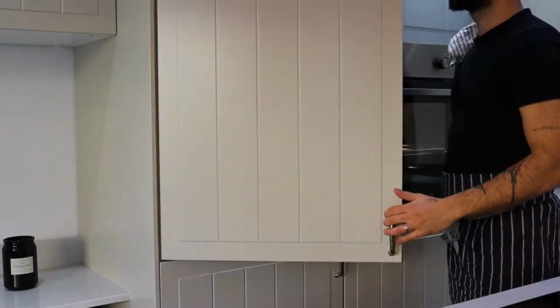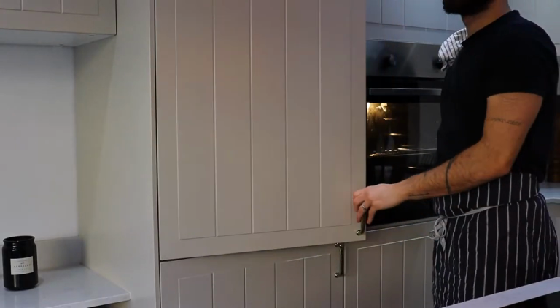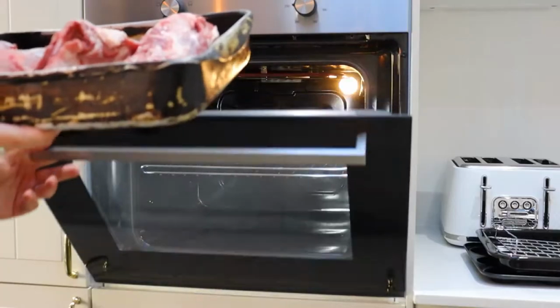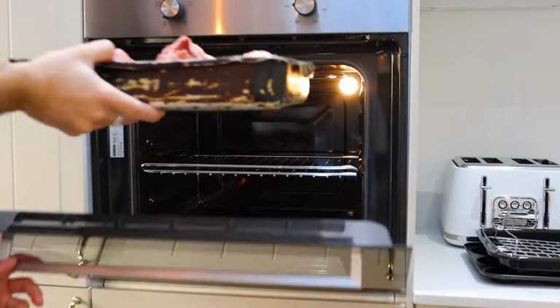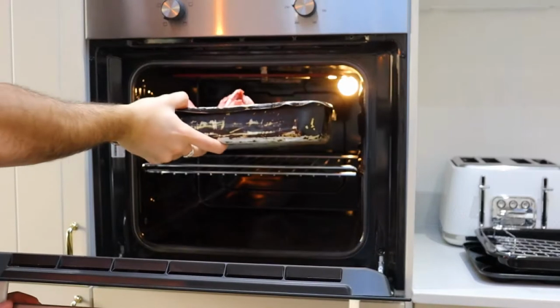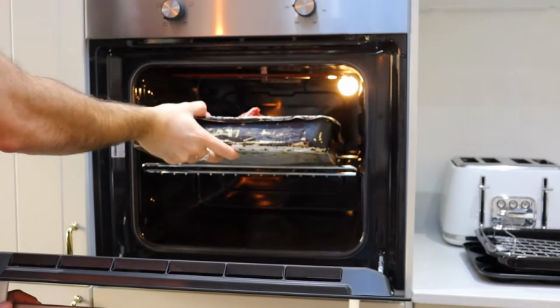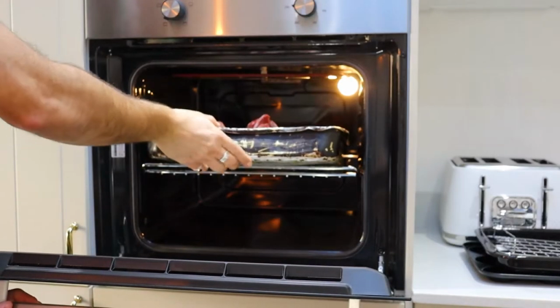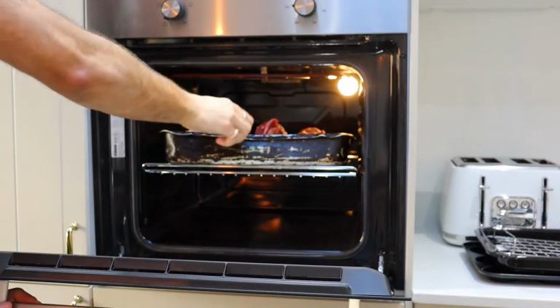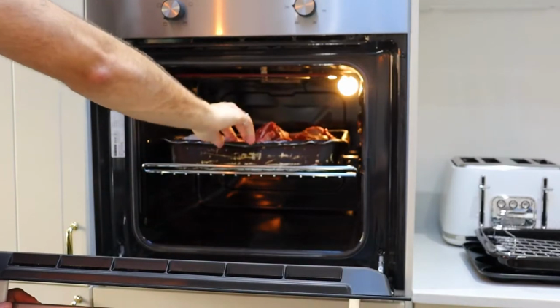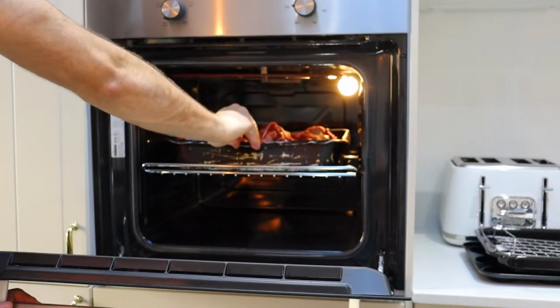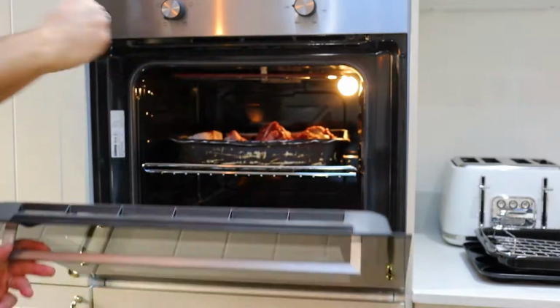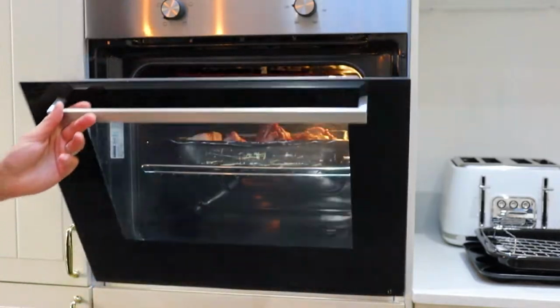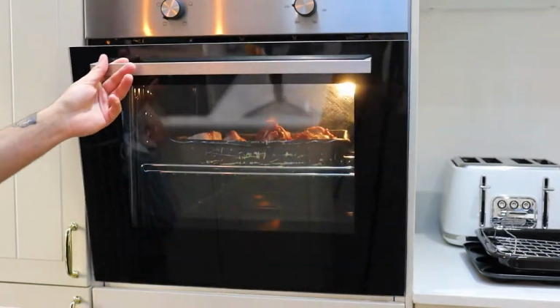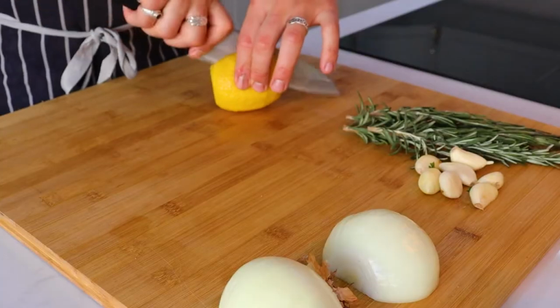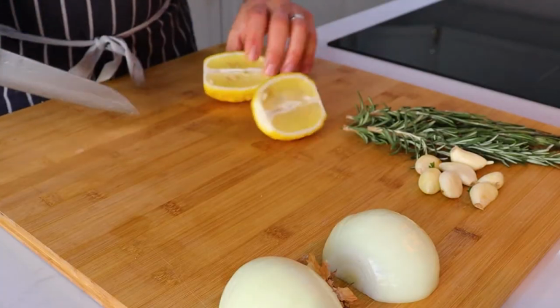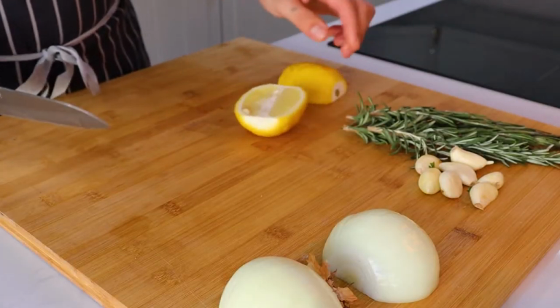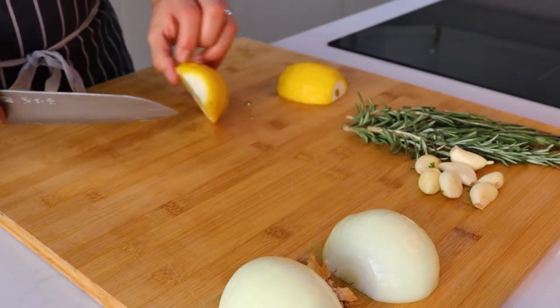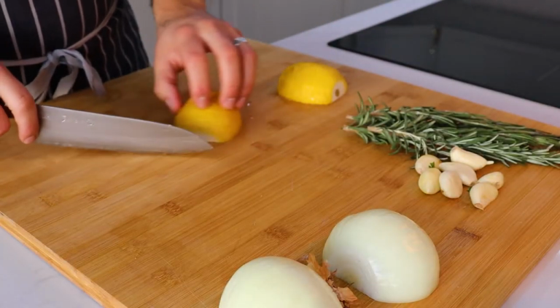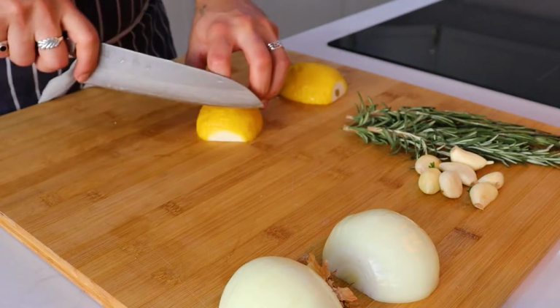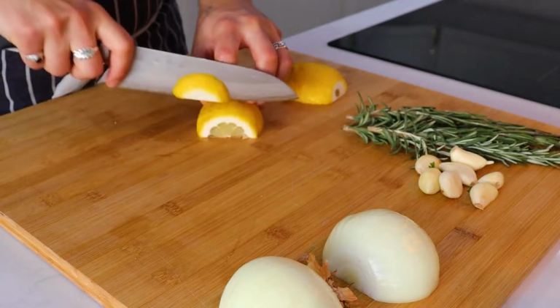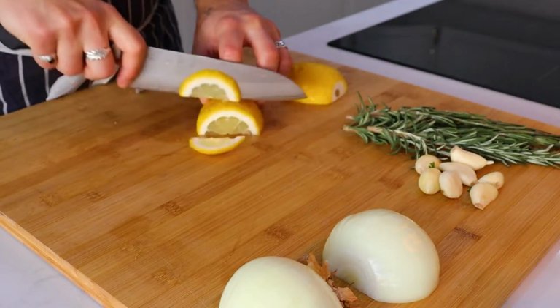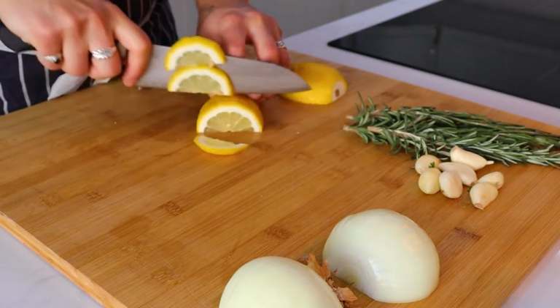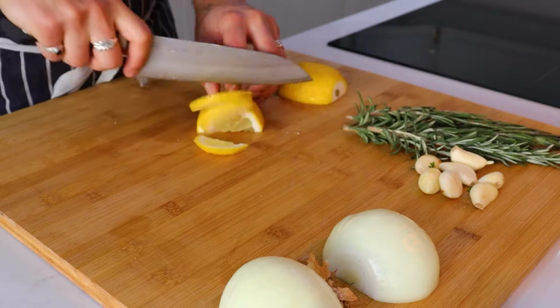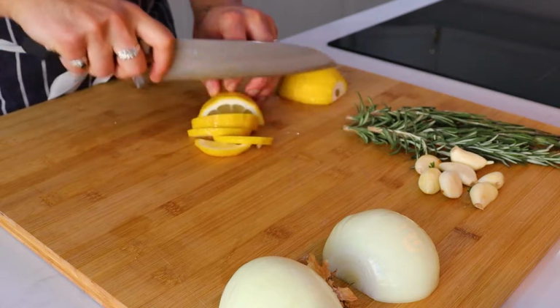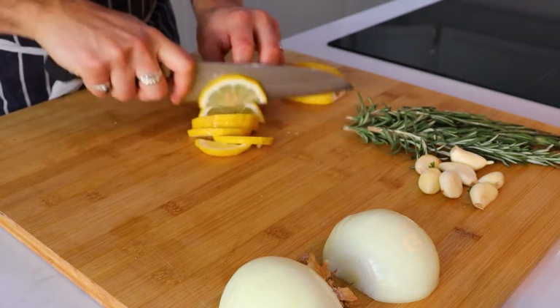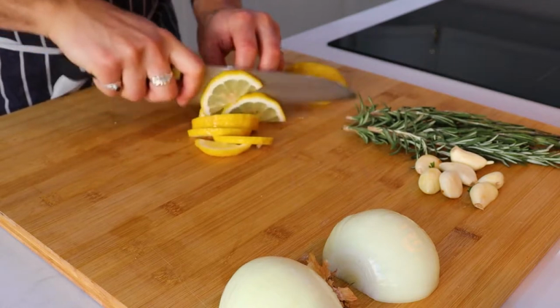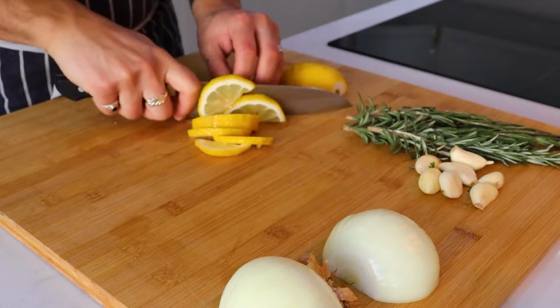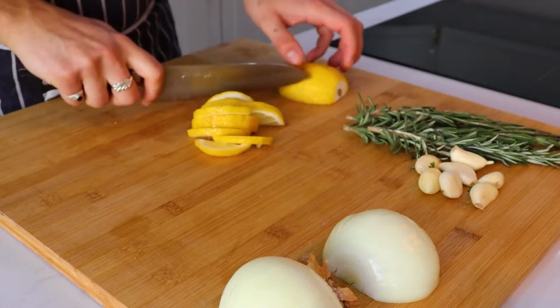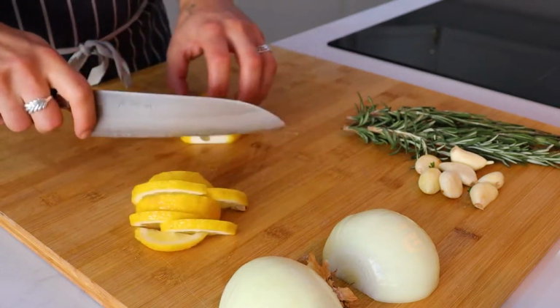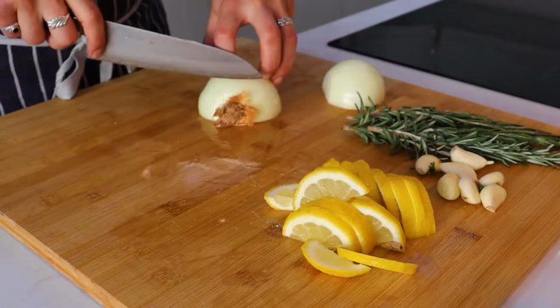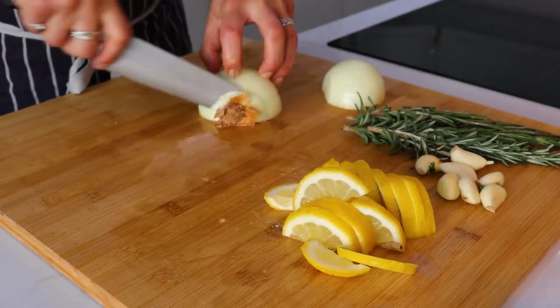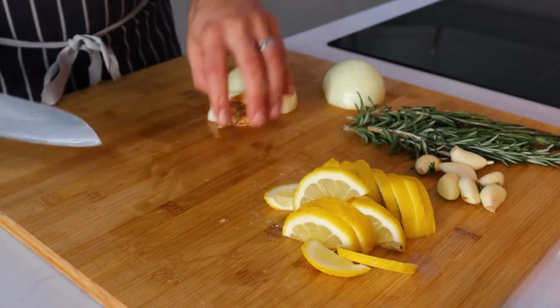Pop that into the fridge and leave it there overnight. We're going to do a dry brine on this, so it's going to come out super tender. The next day, whack your oven to the highest setting and pop the lamb in there for about half an hour.